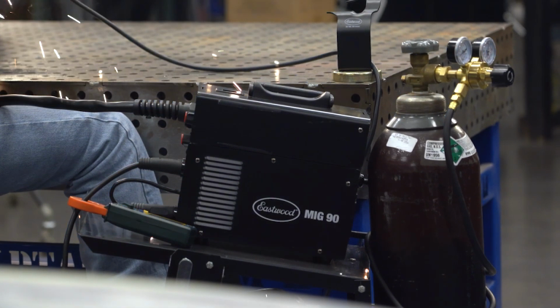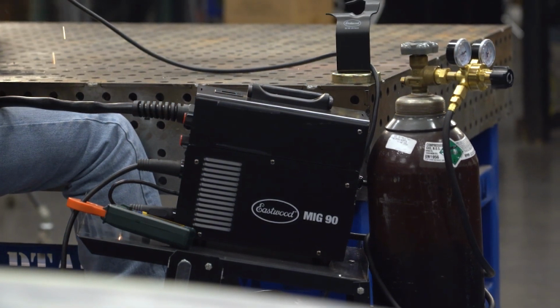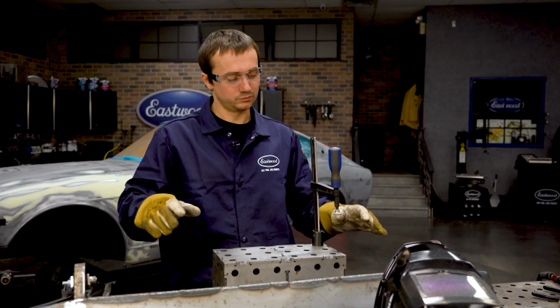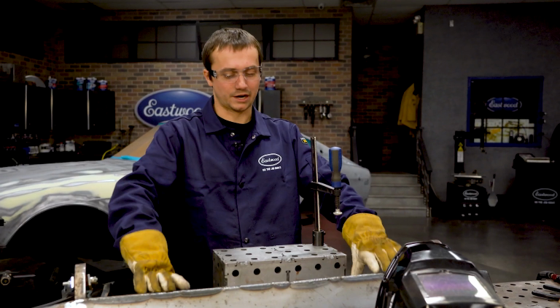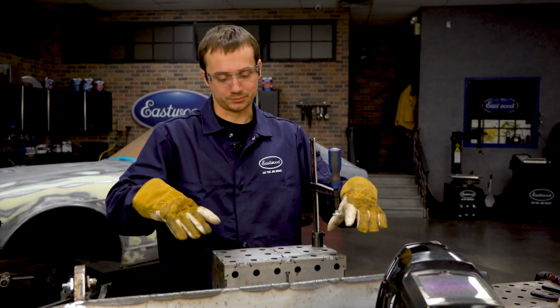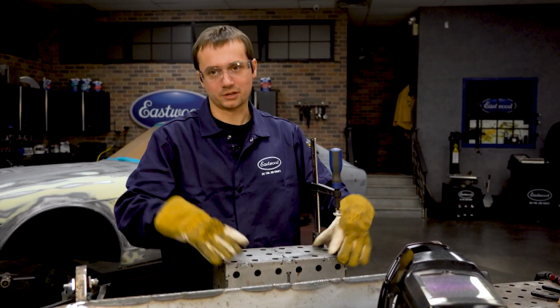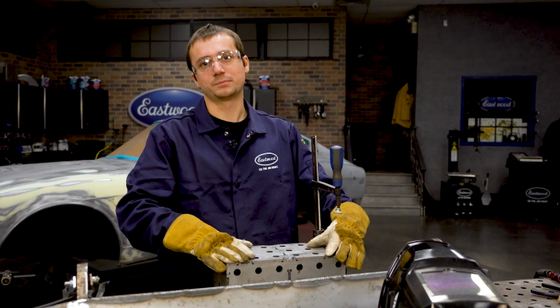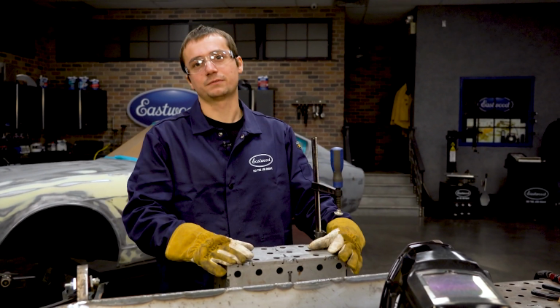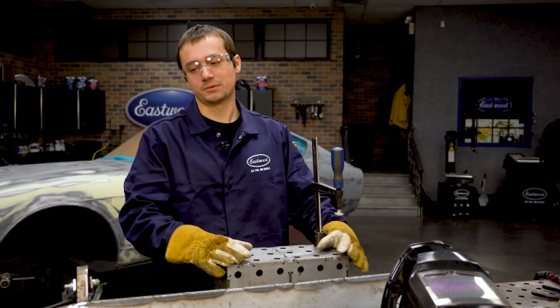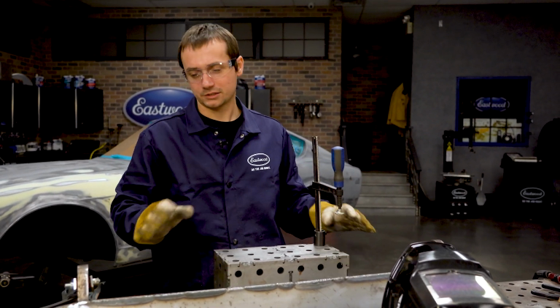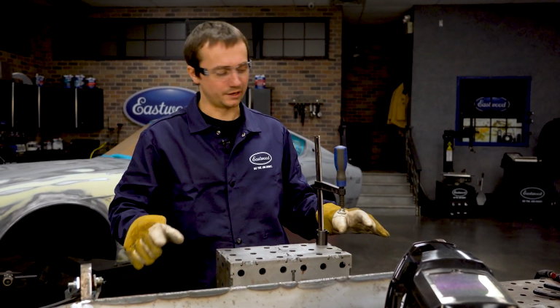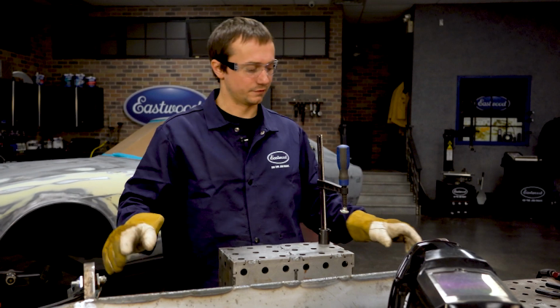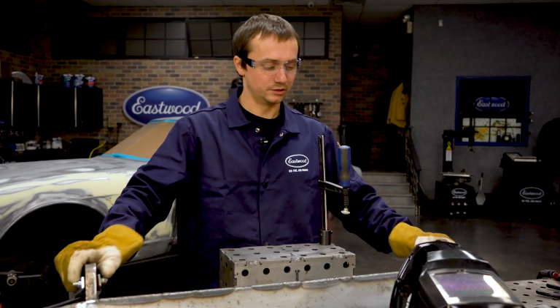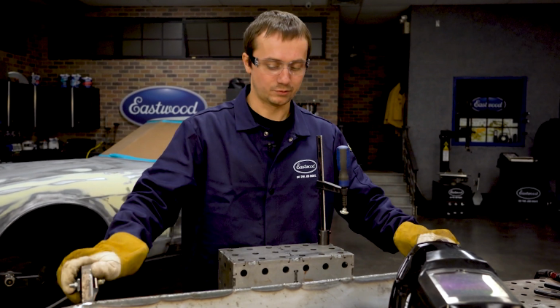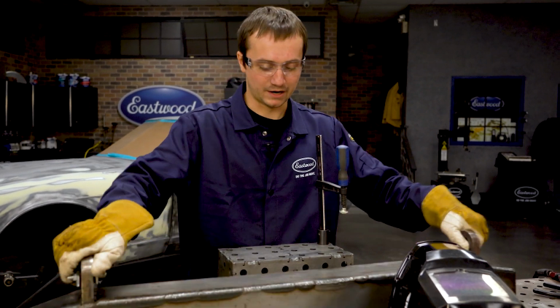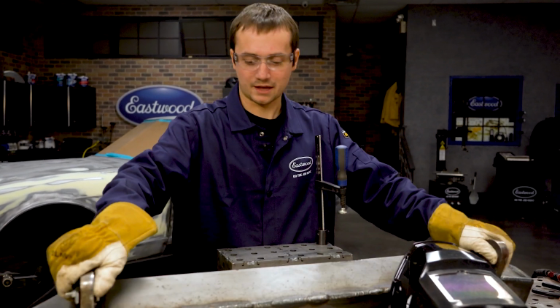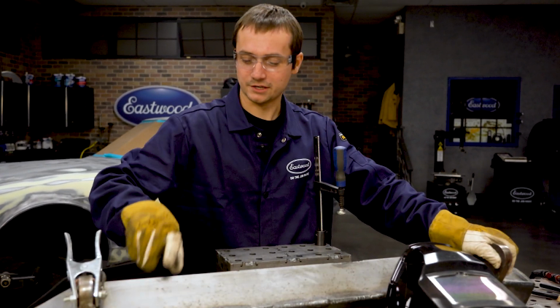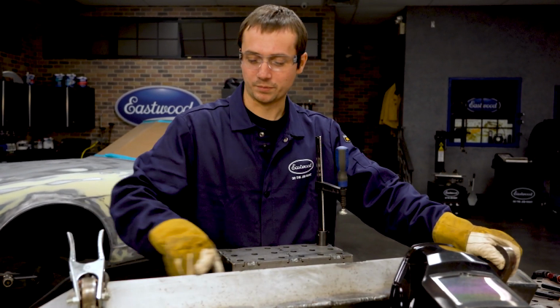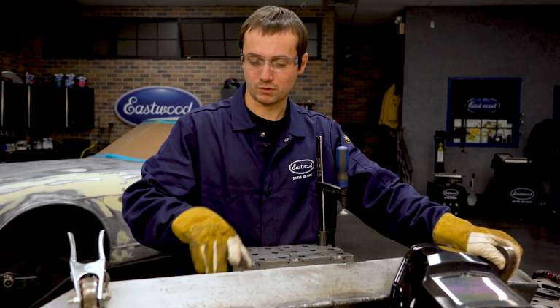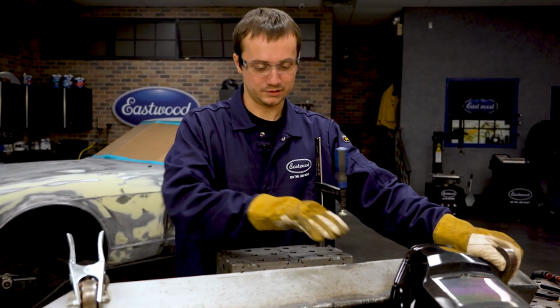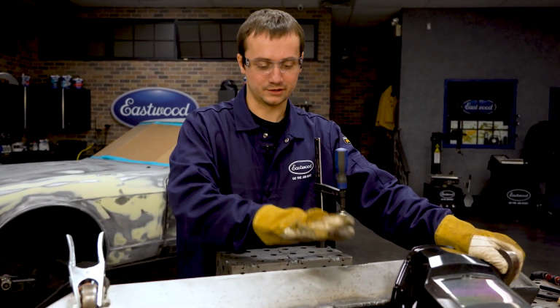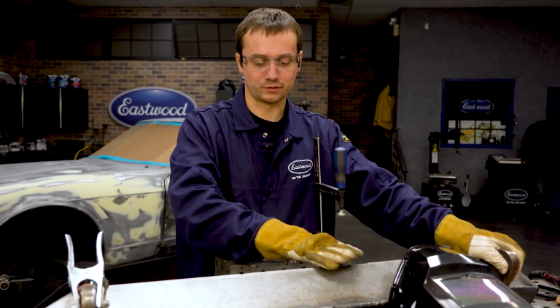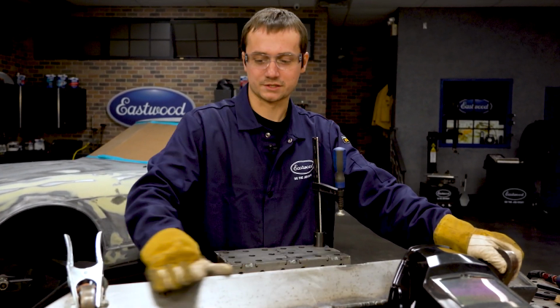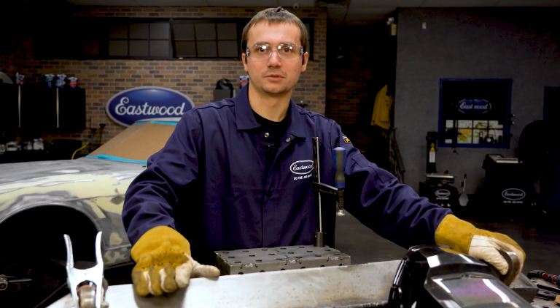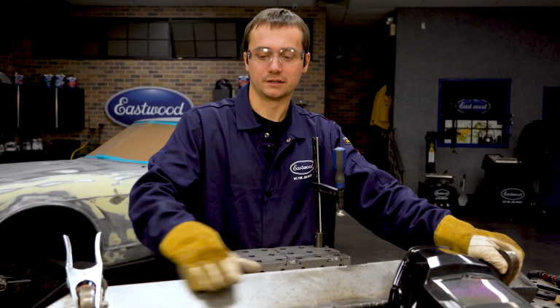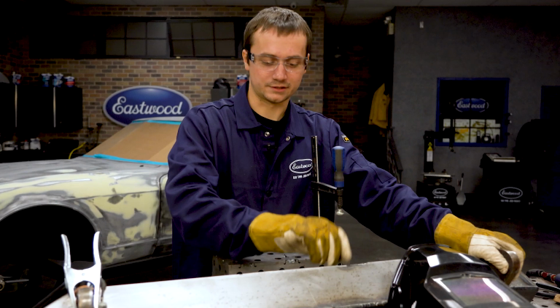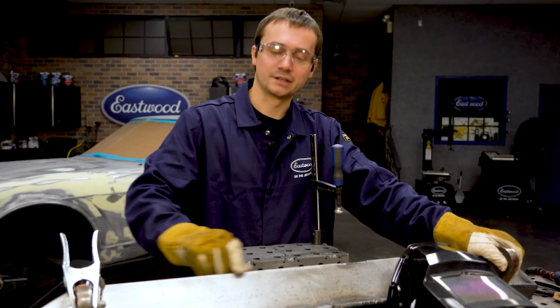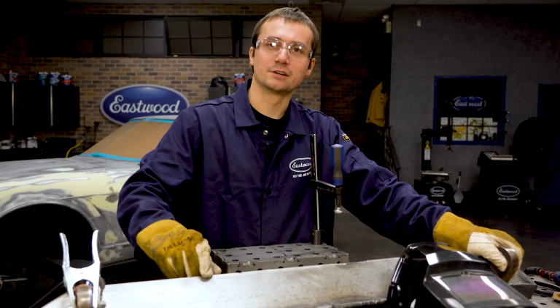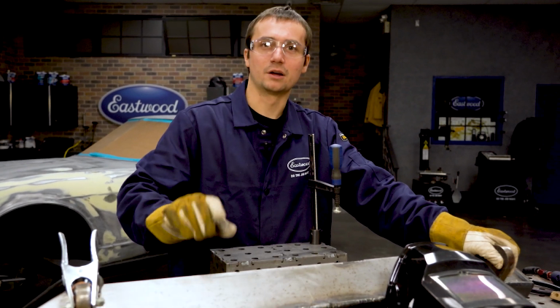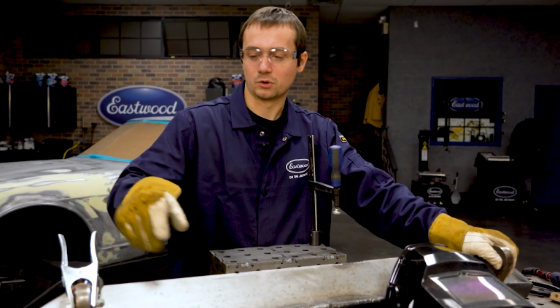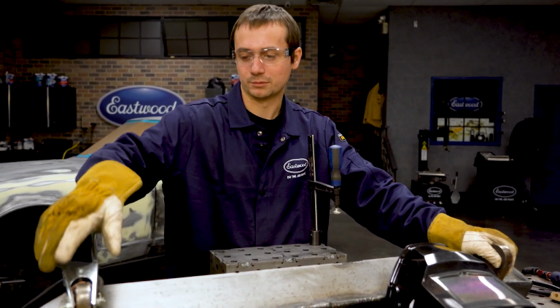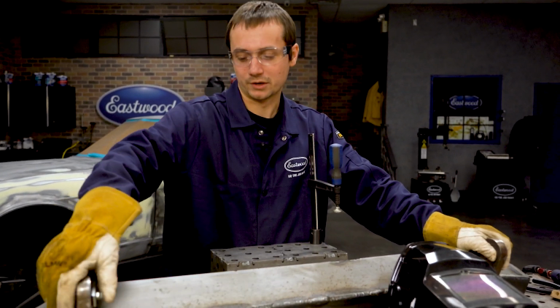We're trying to get the bumper all set up on this fixture block, getting it comfortable so we've got that nice open corner sitting in sort of a horizontal plane. That's going to make it easier and more comfortable to weld.